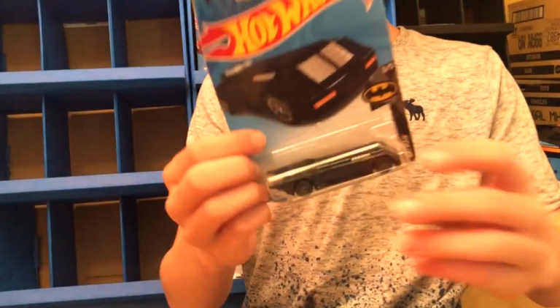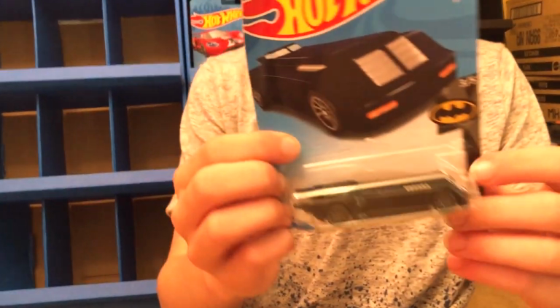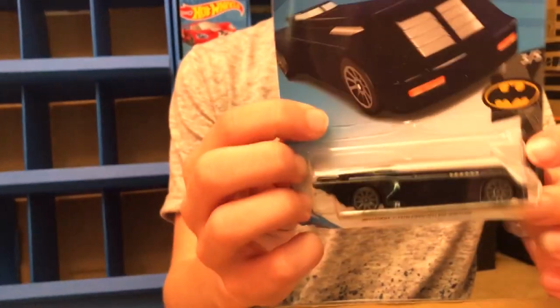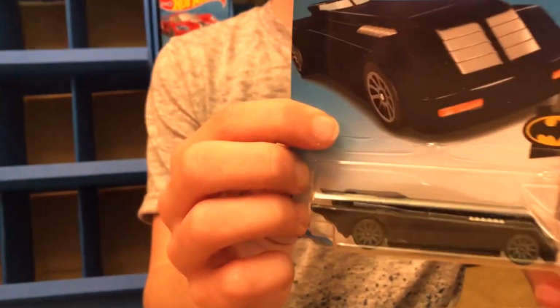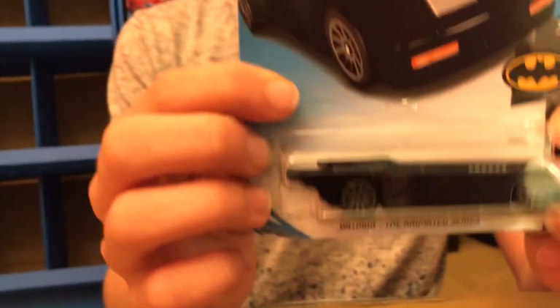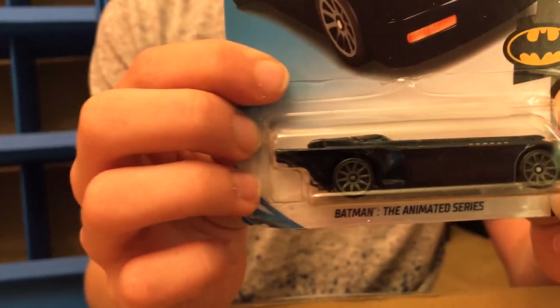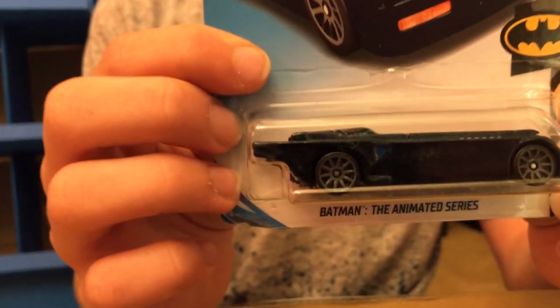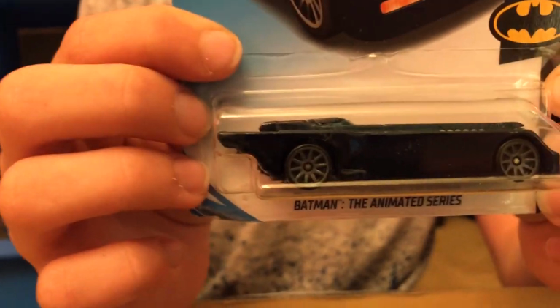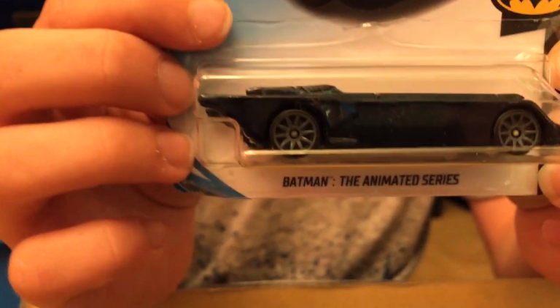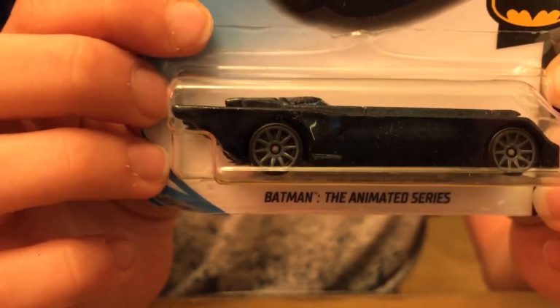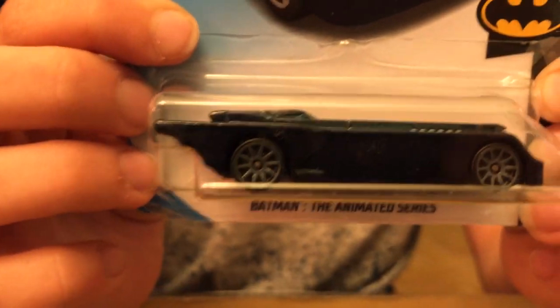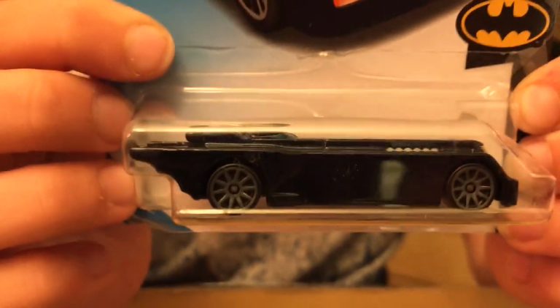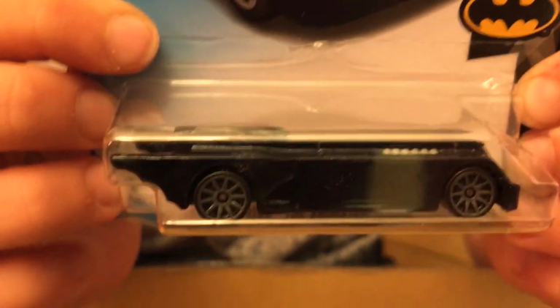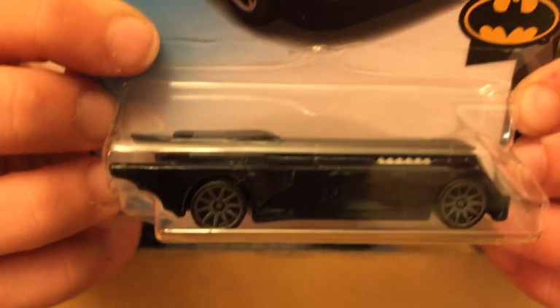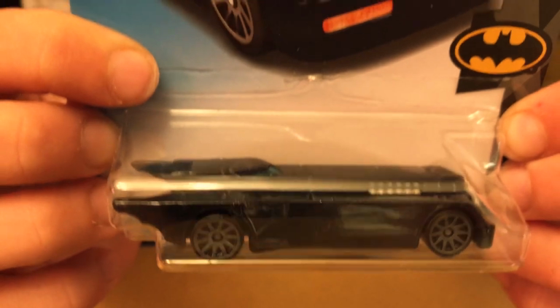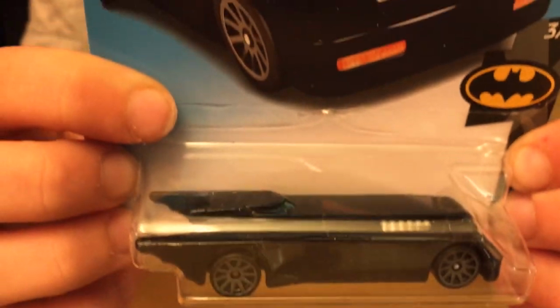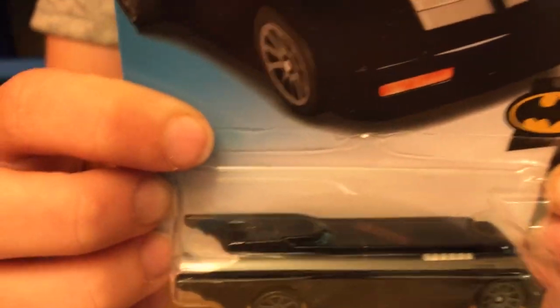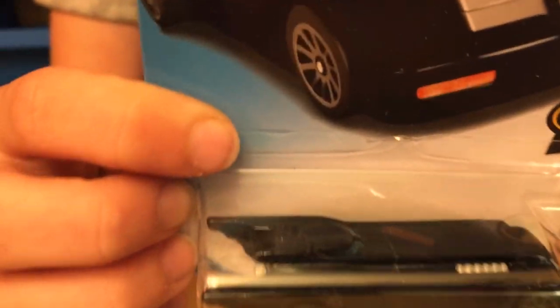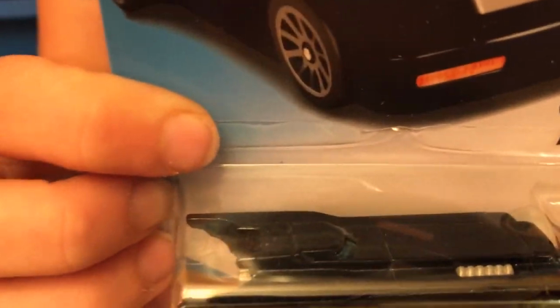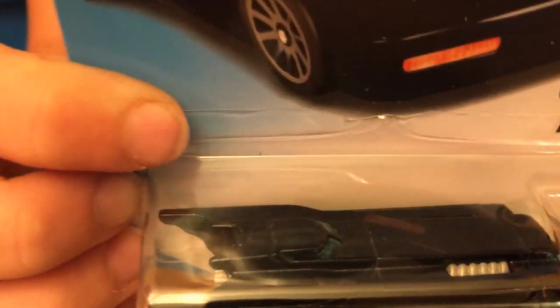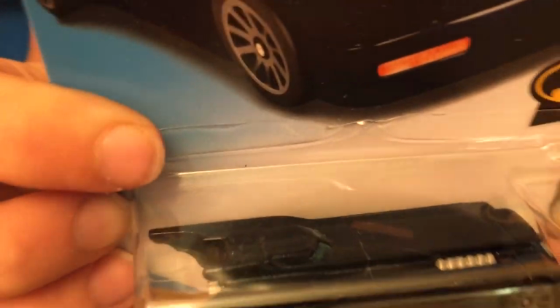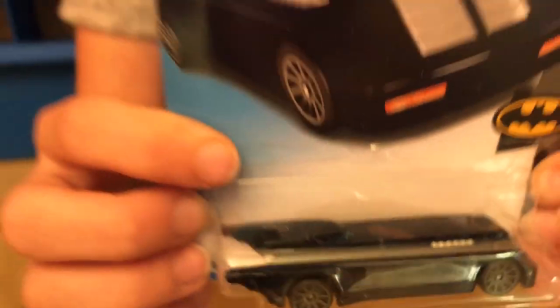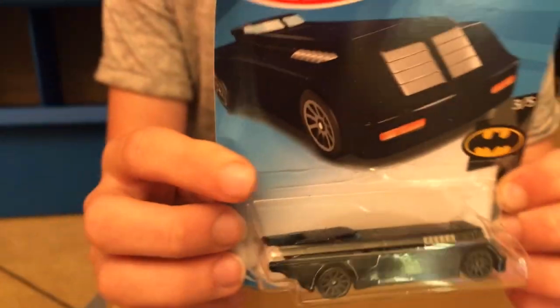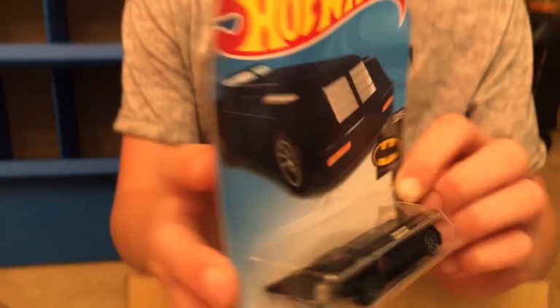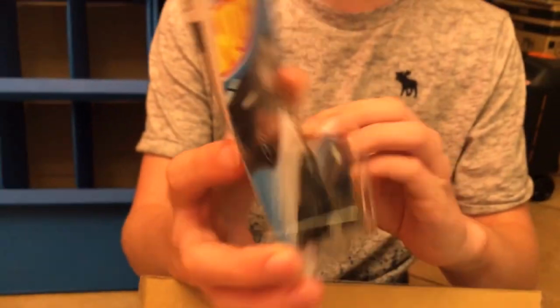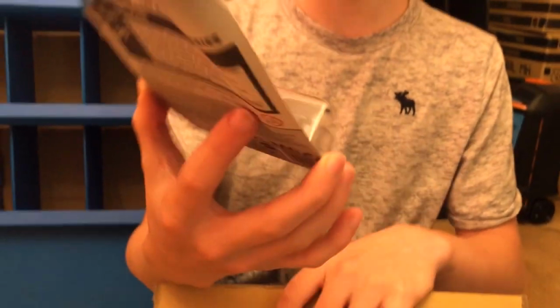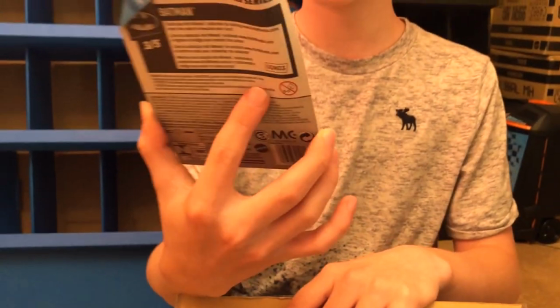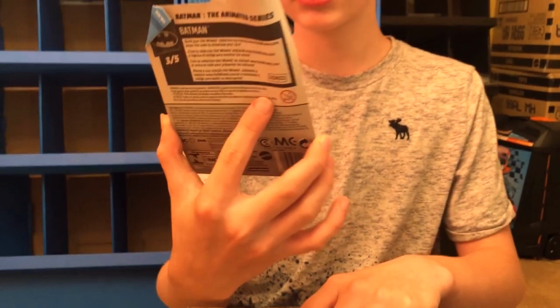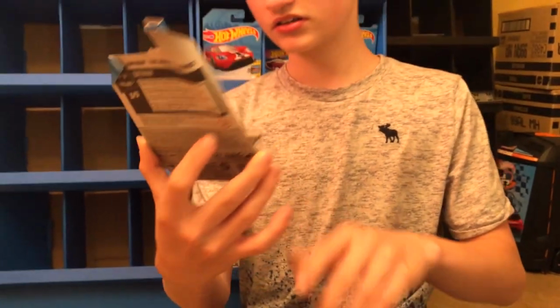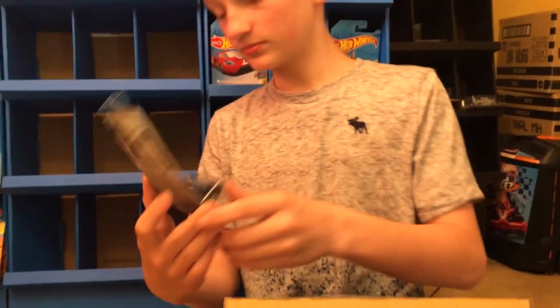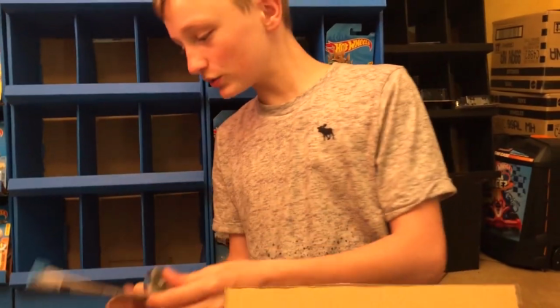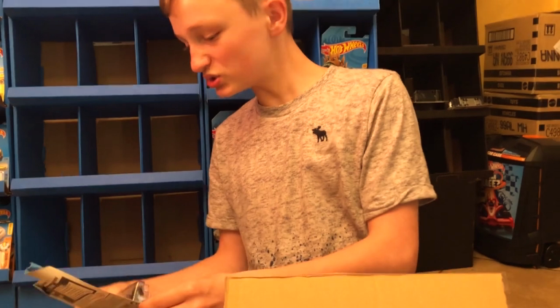And then this one: the Batman animated series. It's a blue one too.